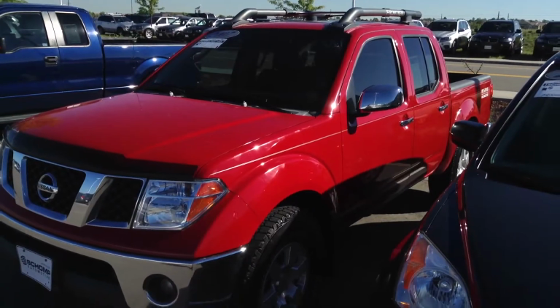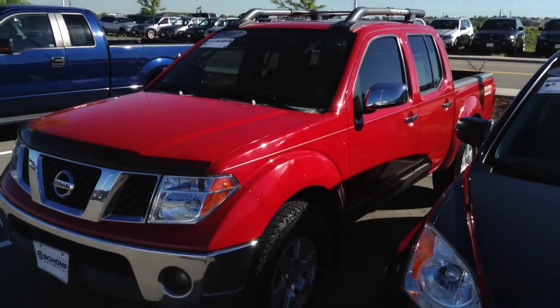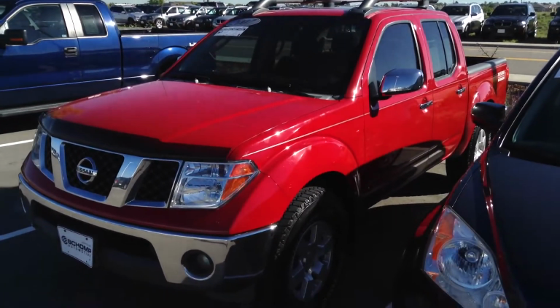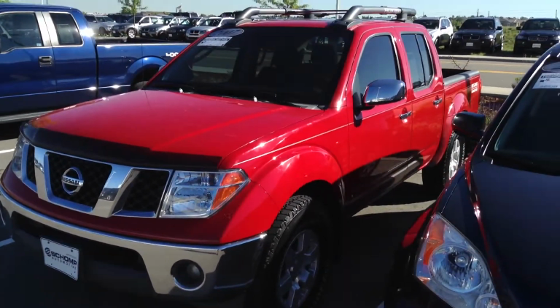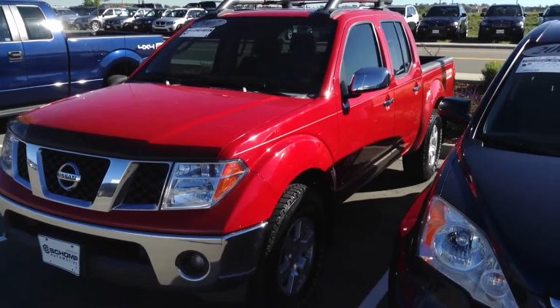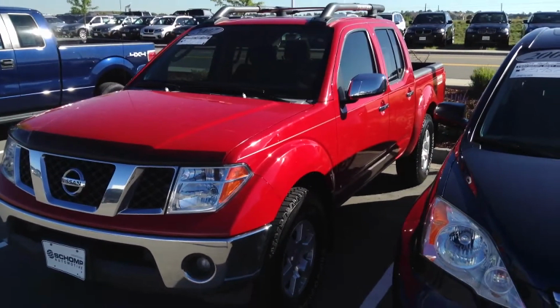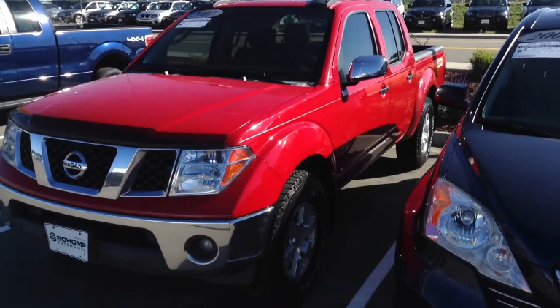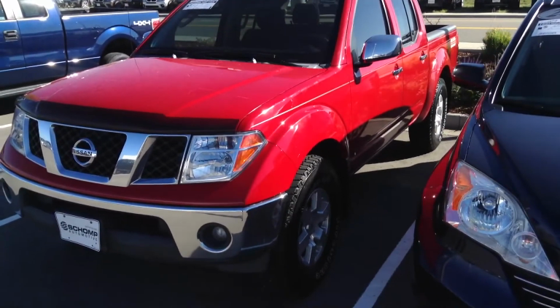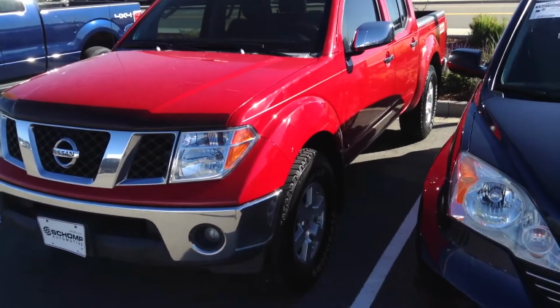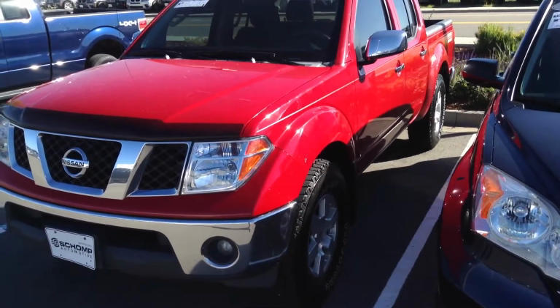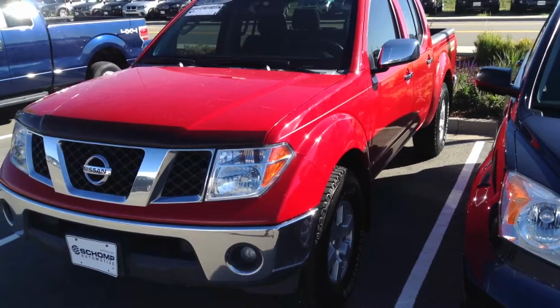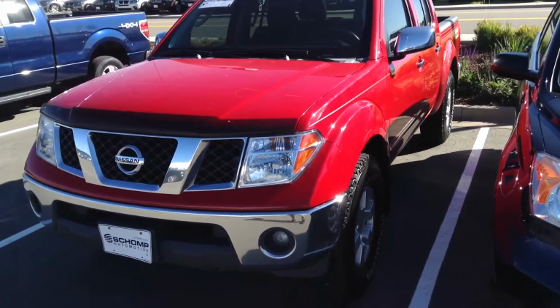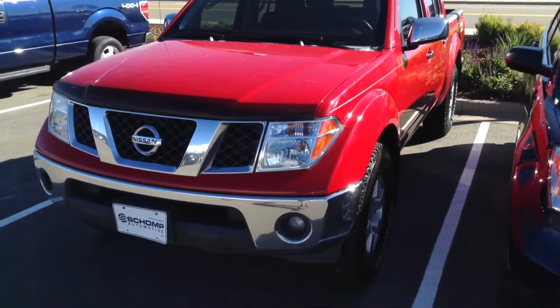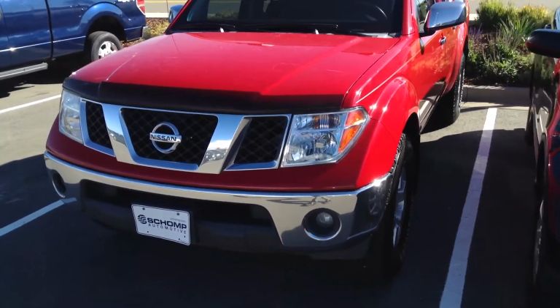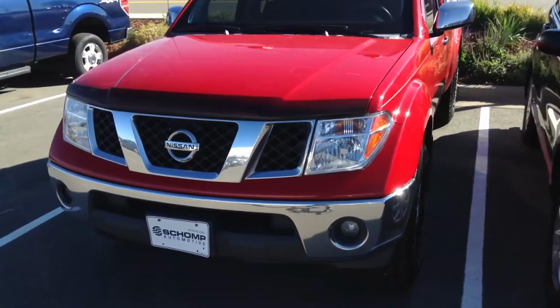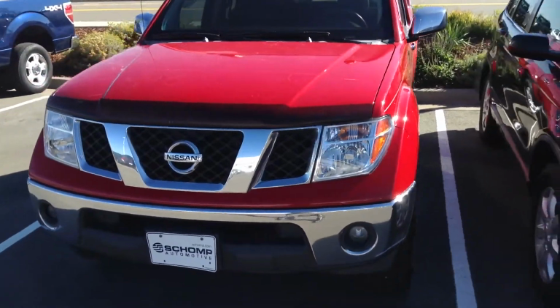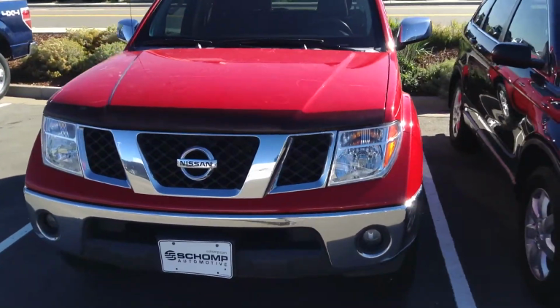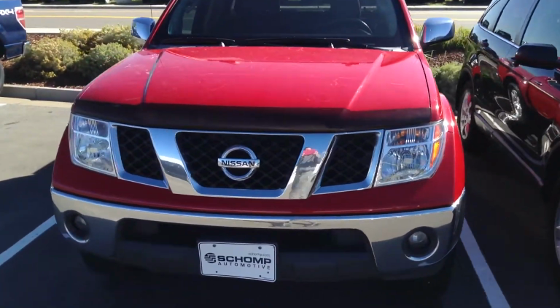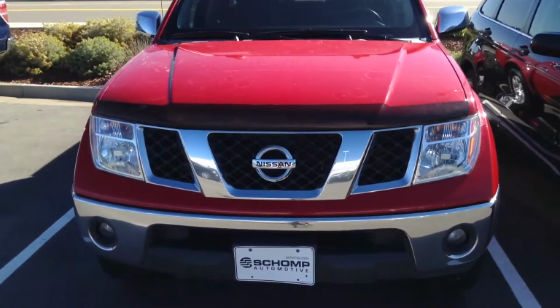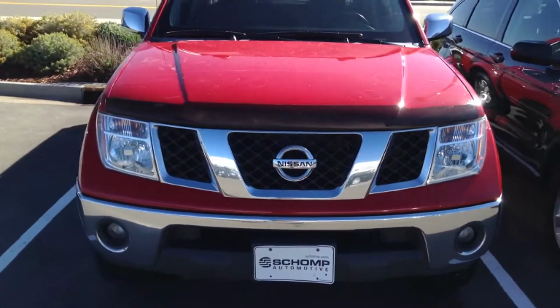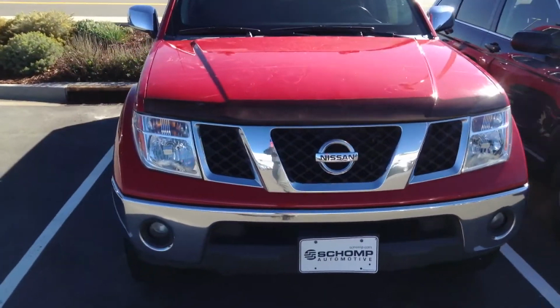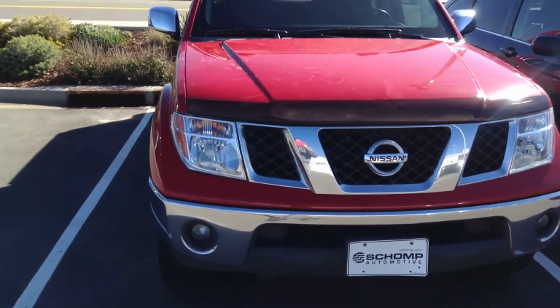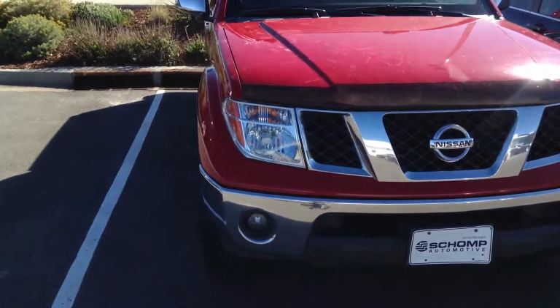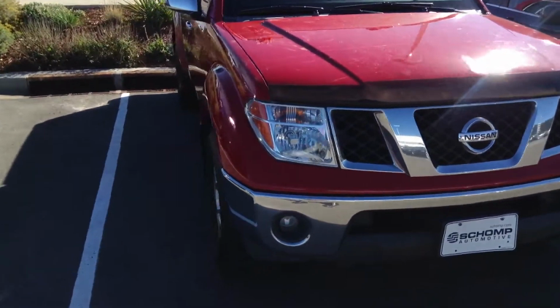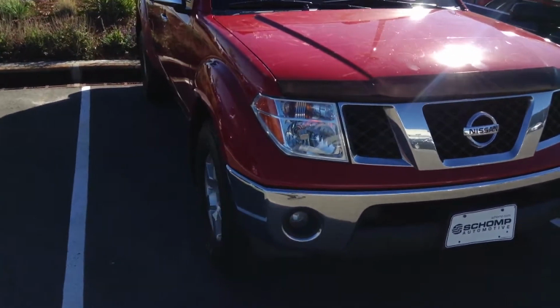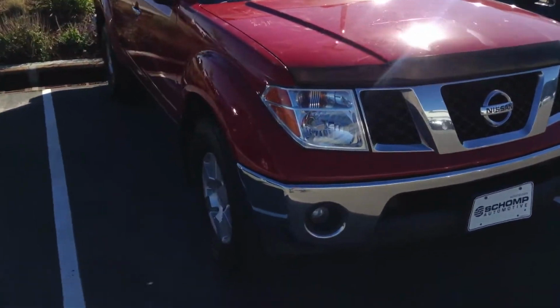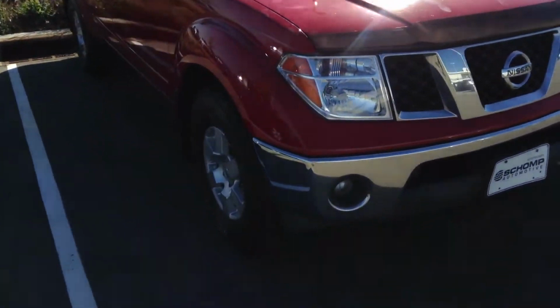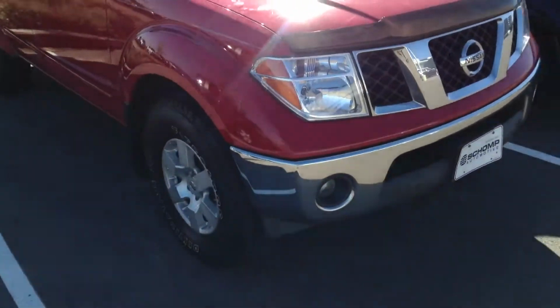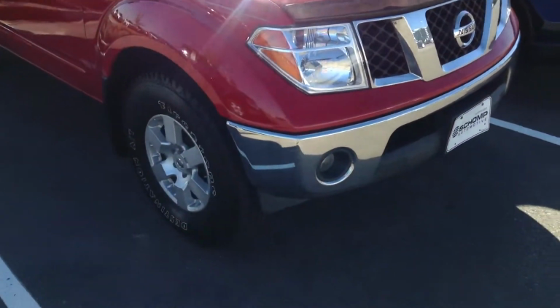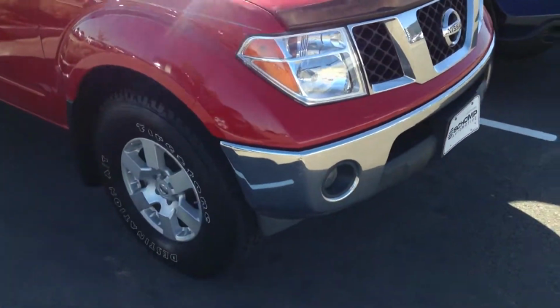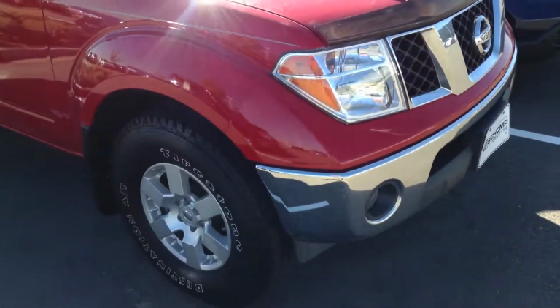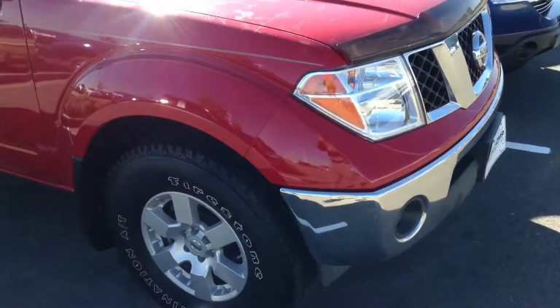Hey, good morning. This is Ryan Breslin at Shop BMW. I just want to send you a quick video of that 2007 Nissan Frontier pickup that we've got here in our inventory. It's a little dirty, but other than that it is in great condition inside and out.